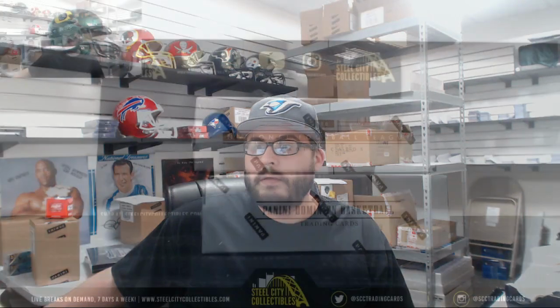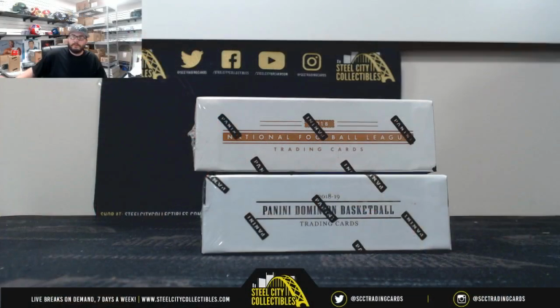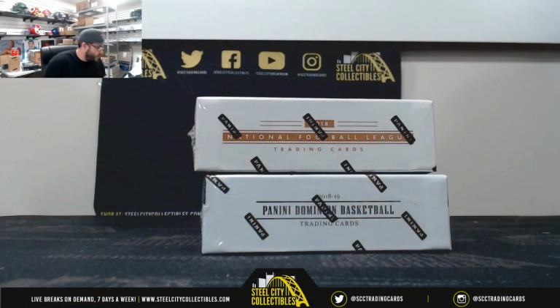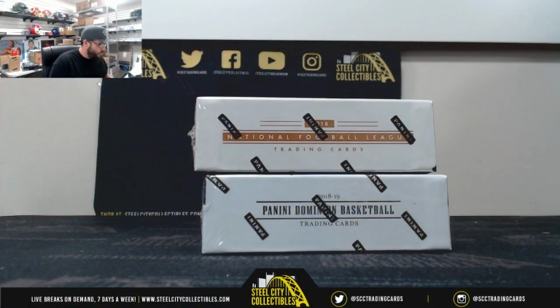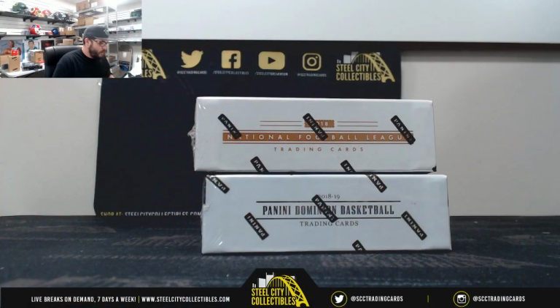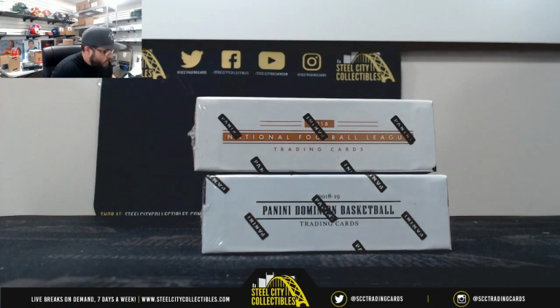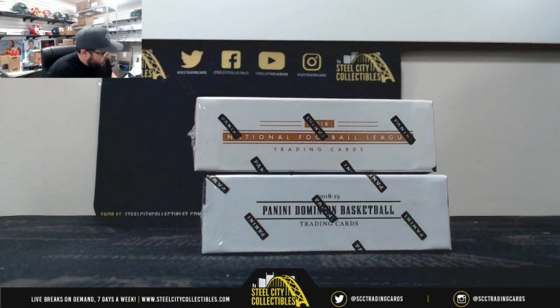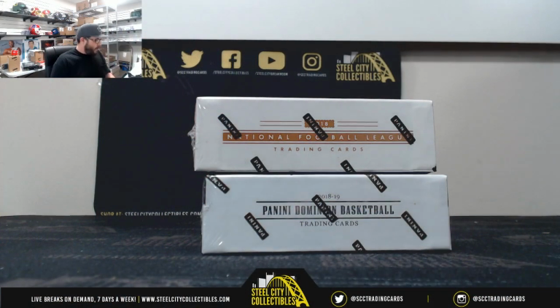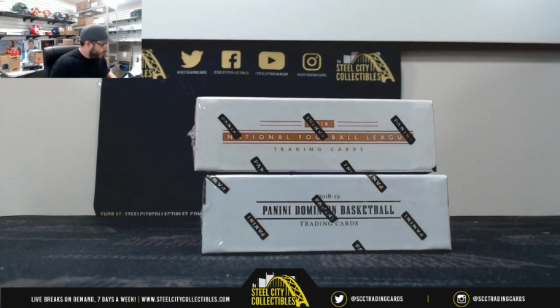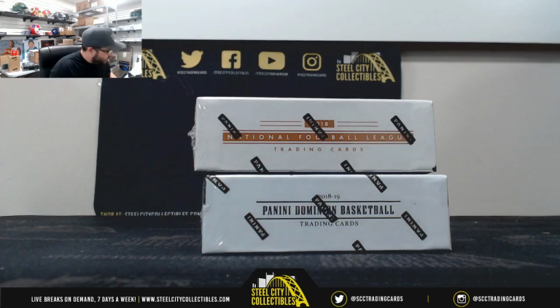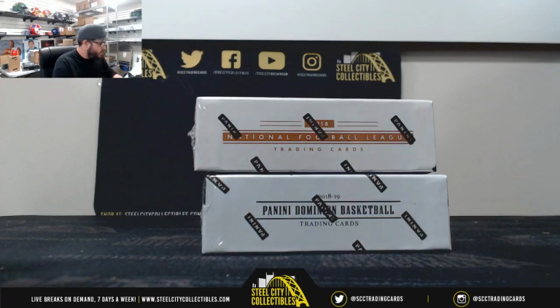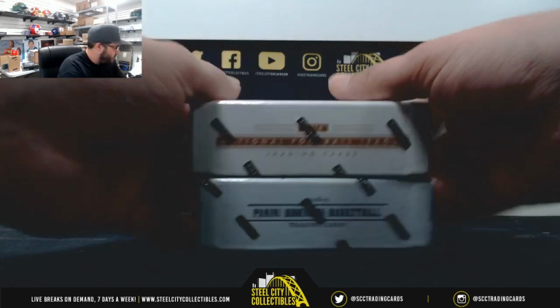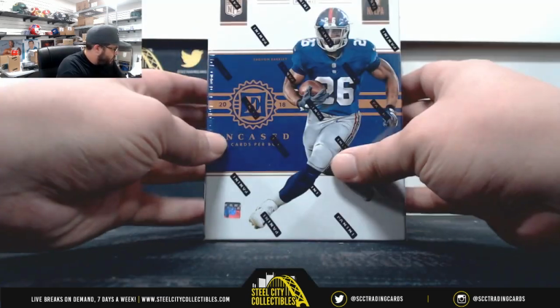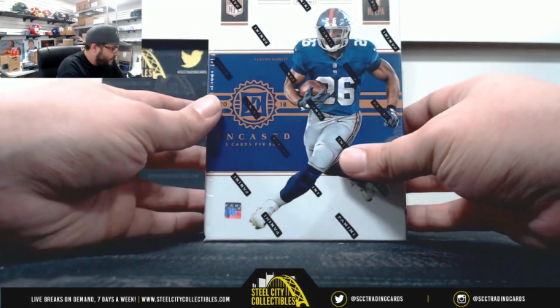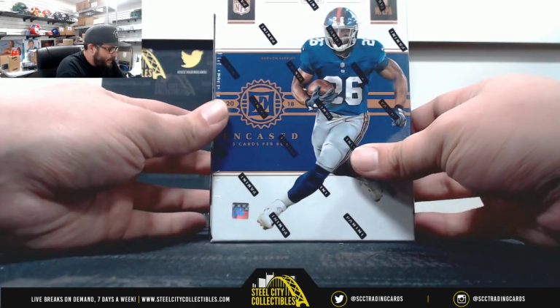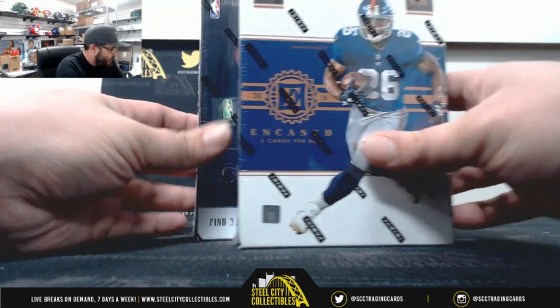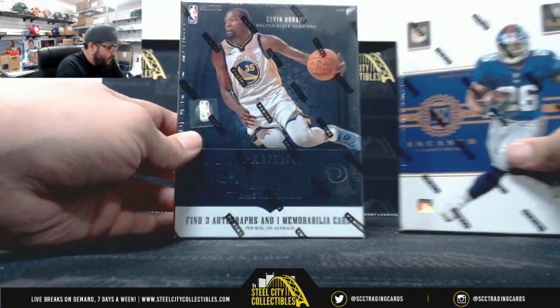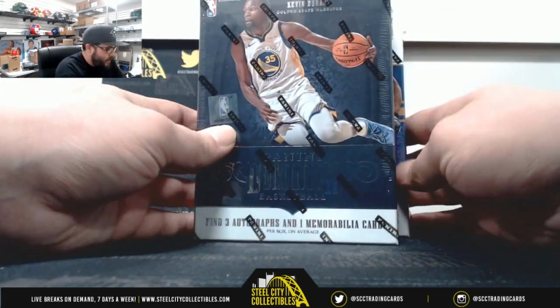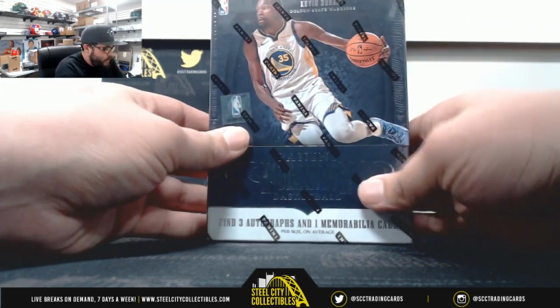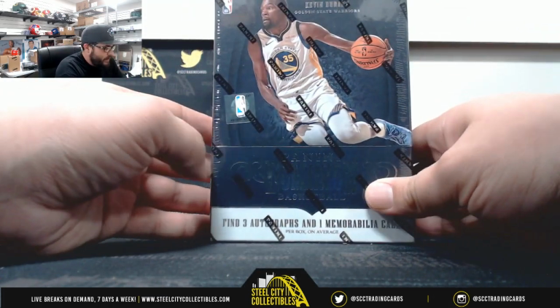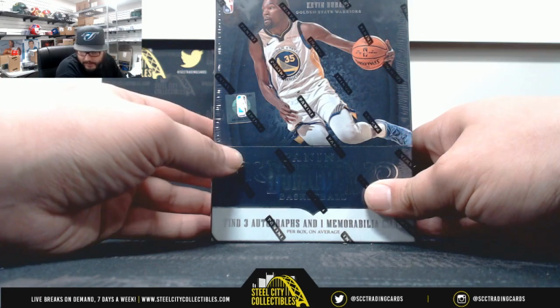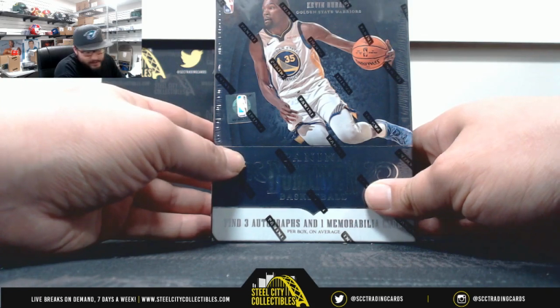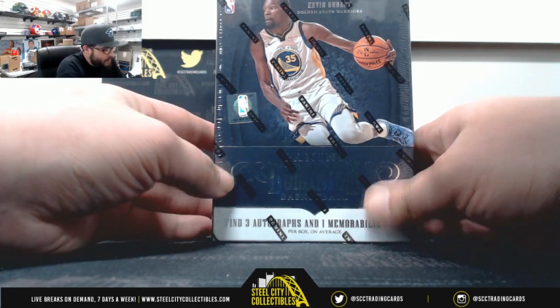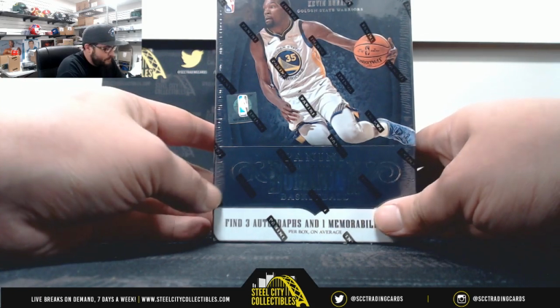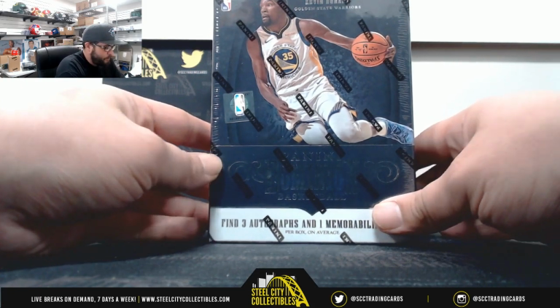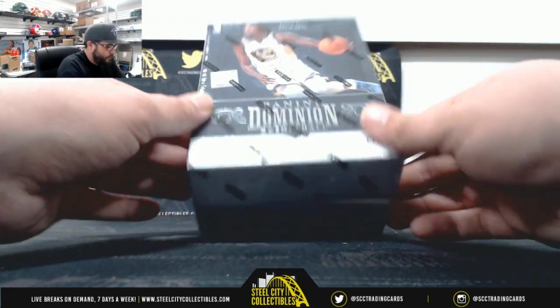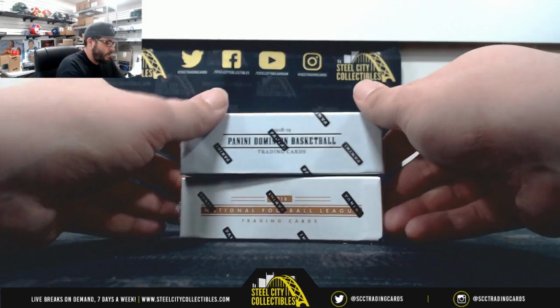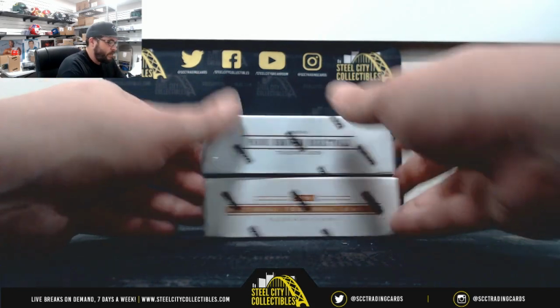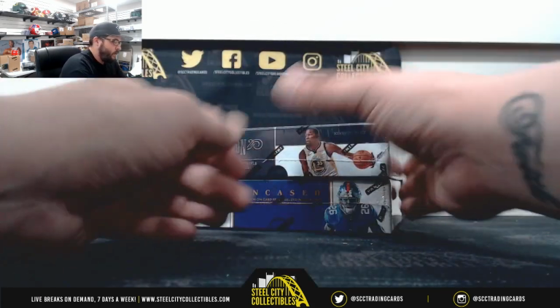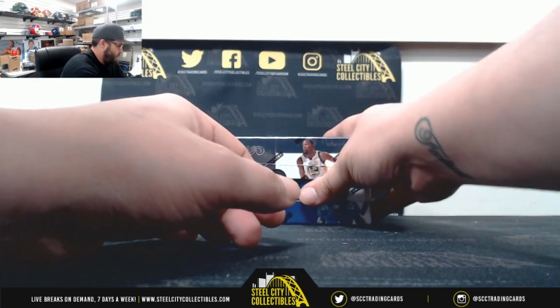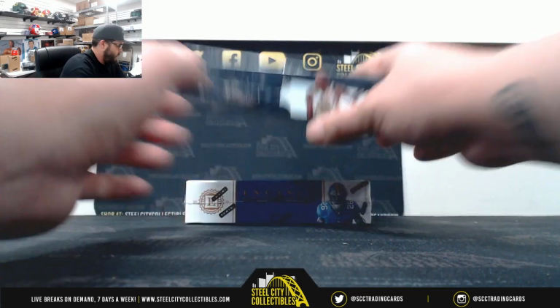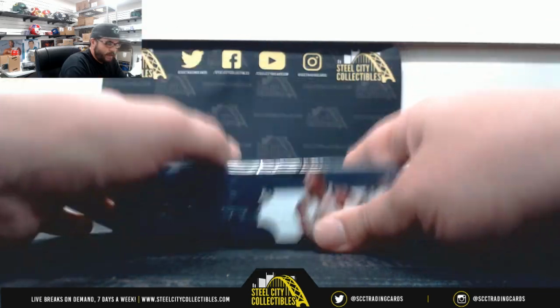So what's for Jose: we got one Encased football 2018 and one 2018-19 Dominion. Good luck, Jose.